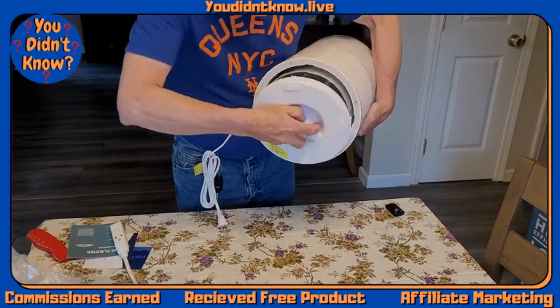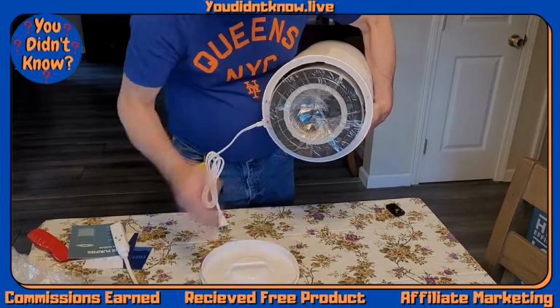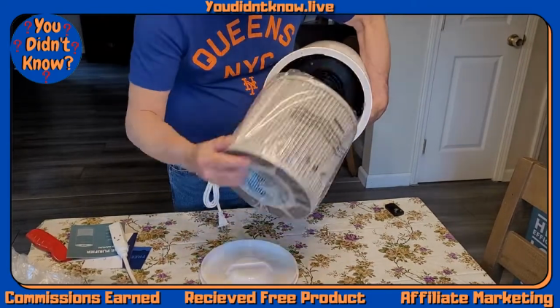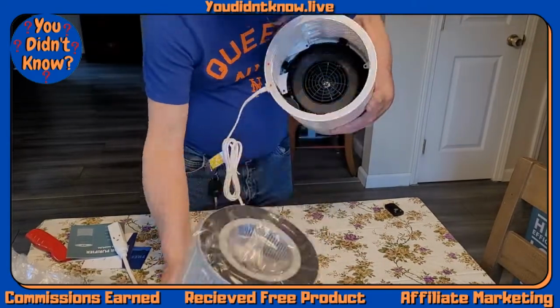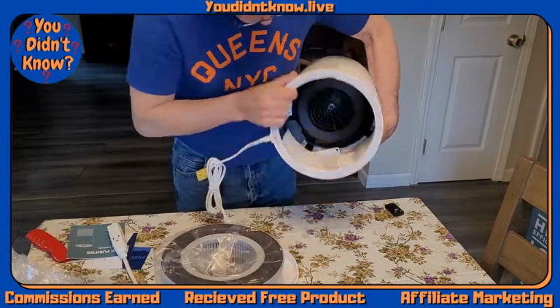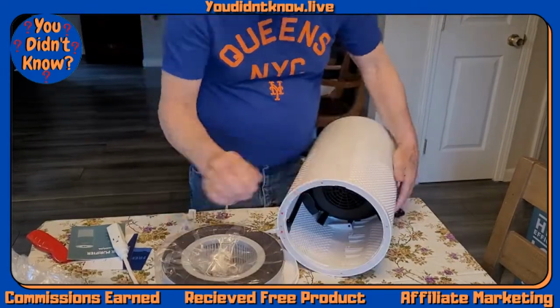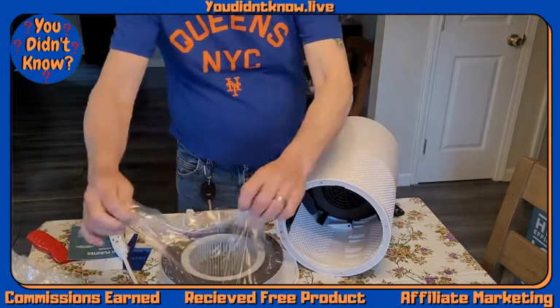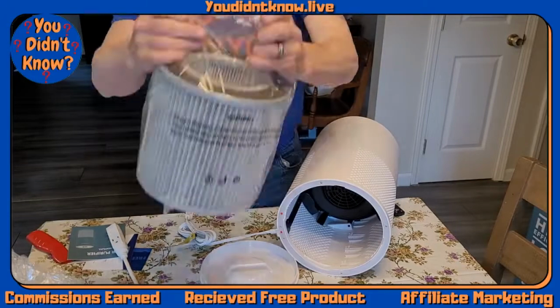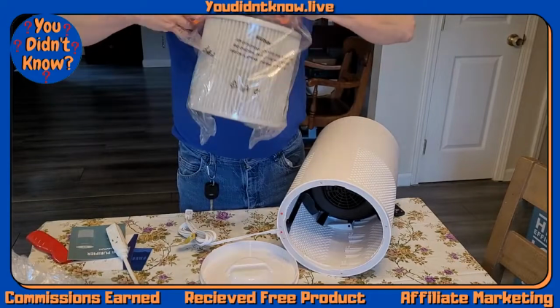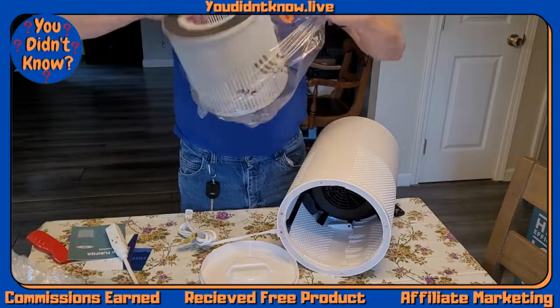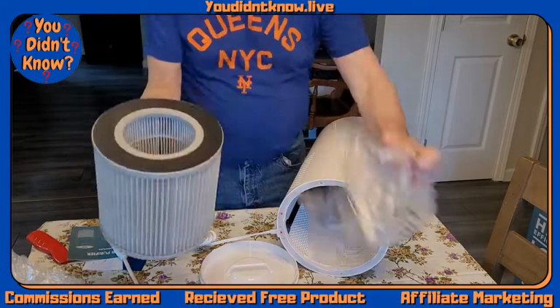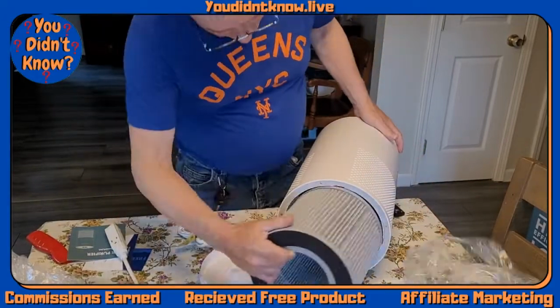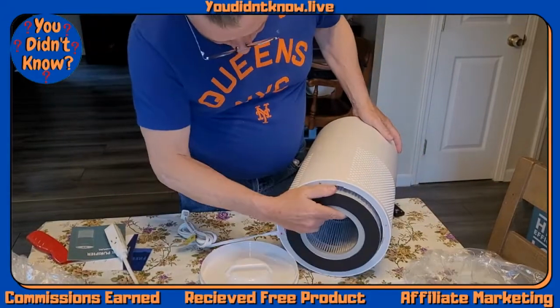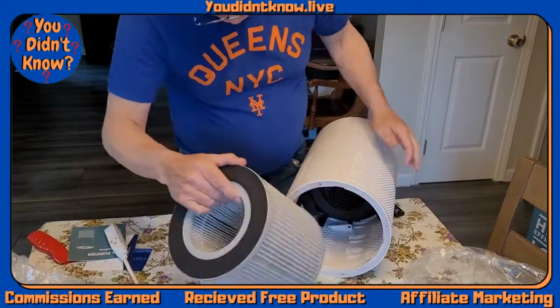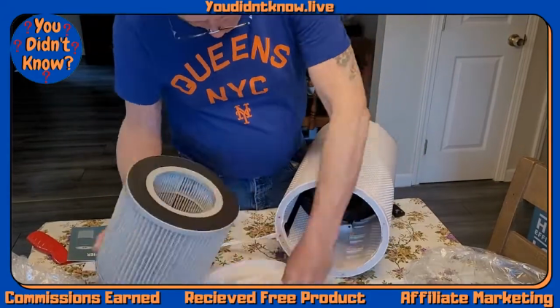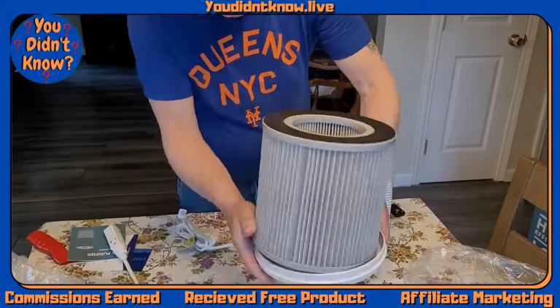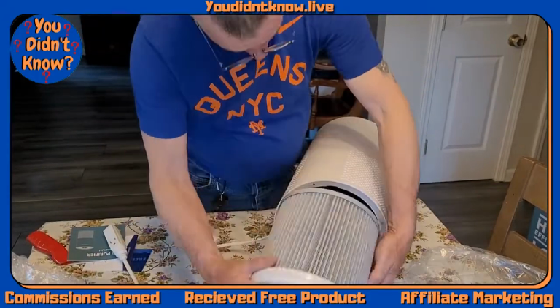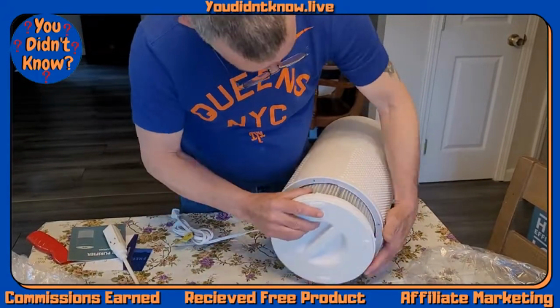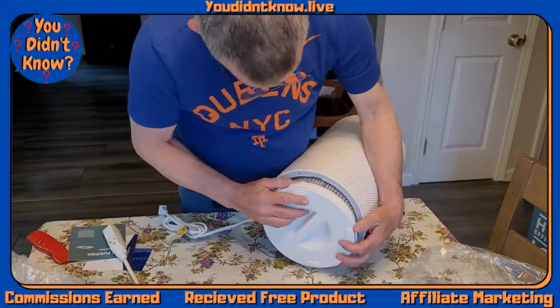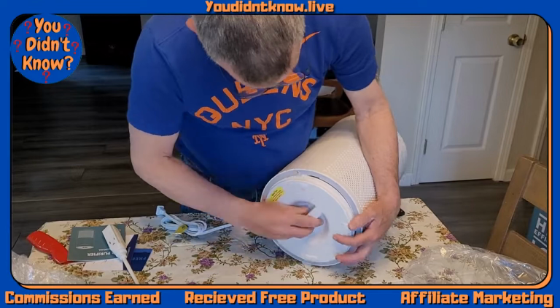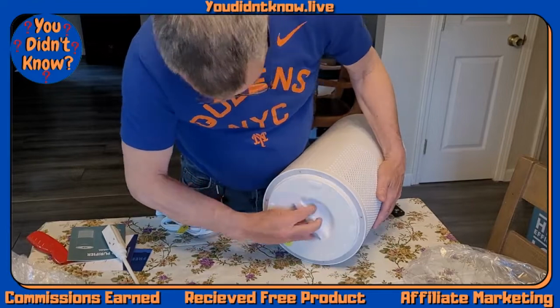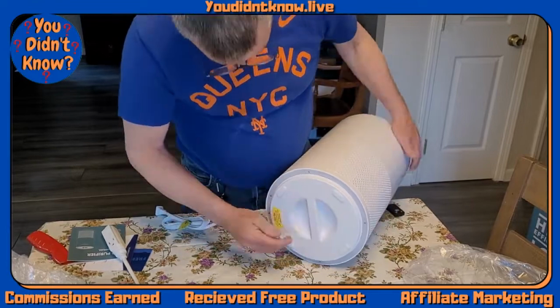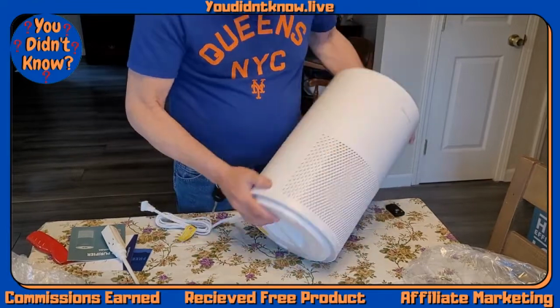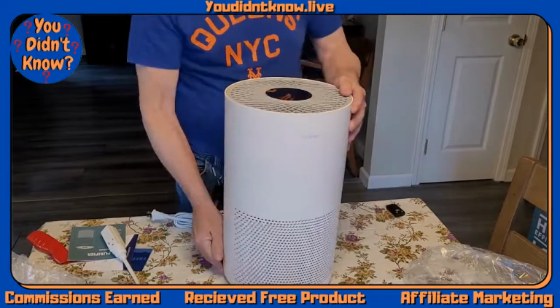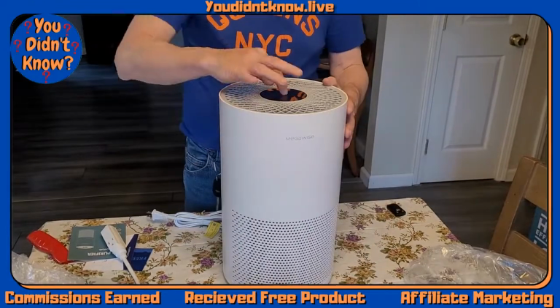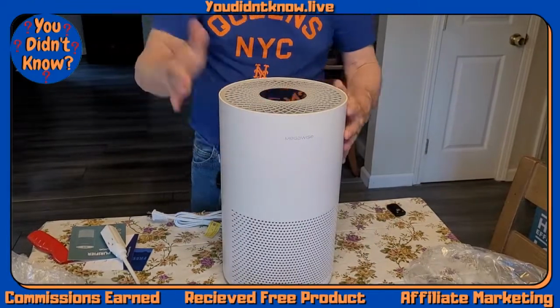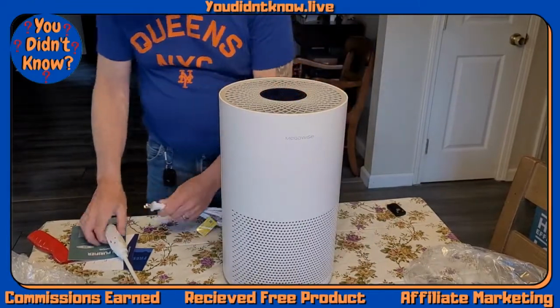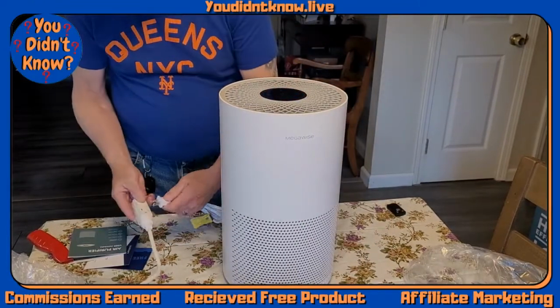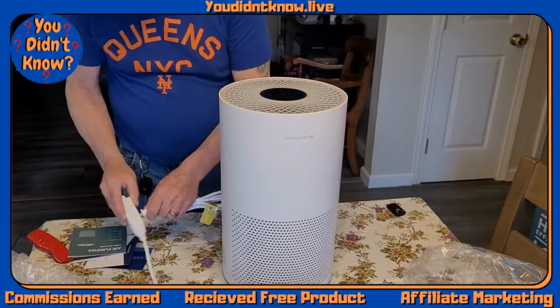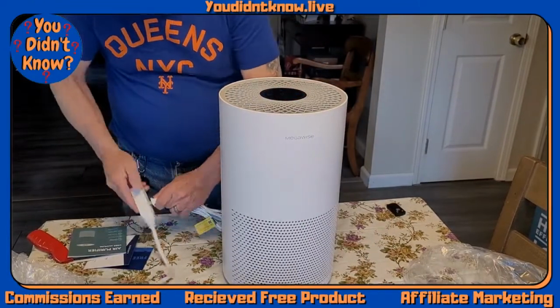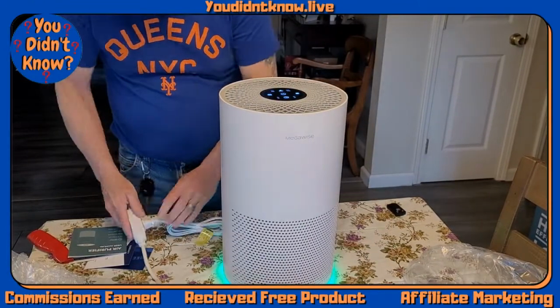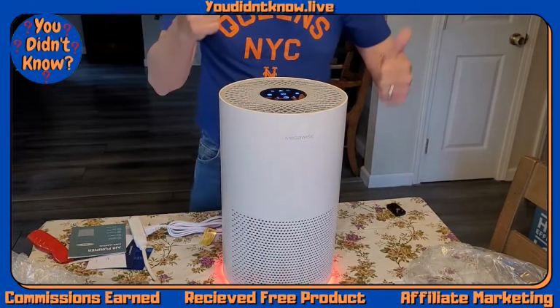You filter this with some screws, it locks in and filters in there. It's easy to change. There's a light to let you know when the filter is dirty — usually it says about 90 days — and it just snaps back in.